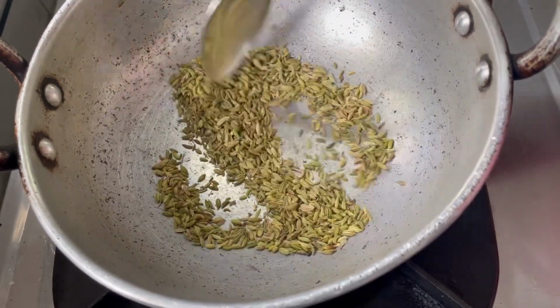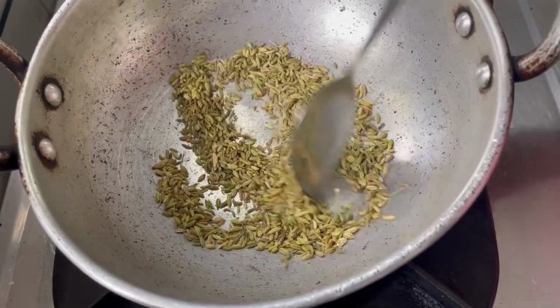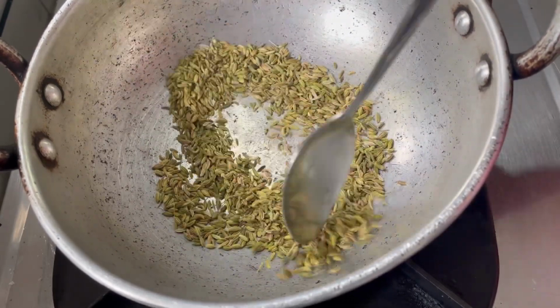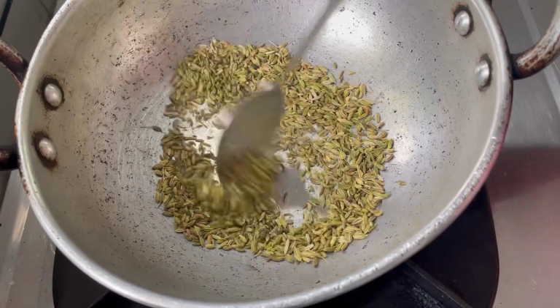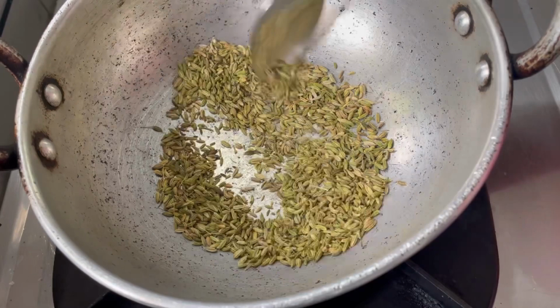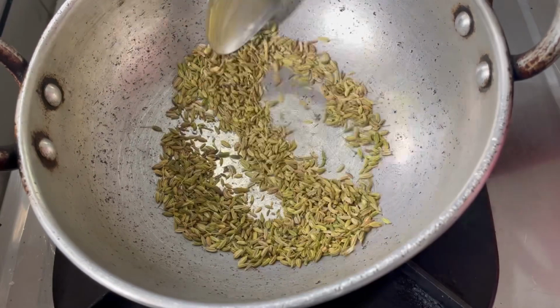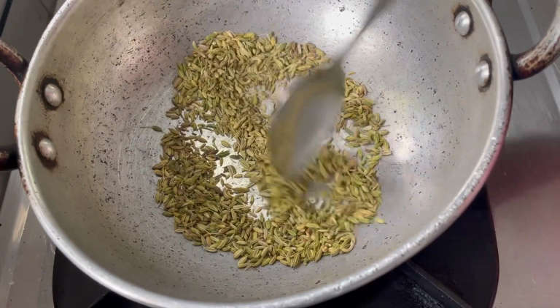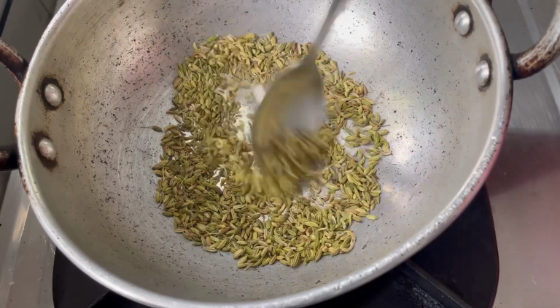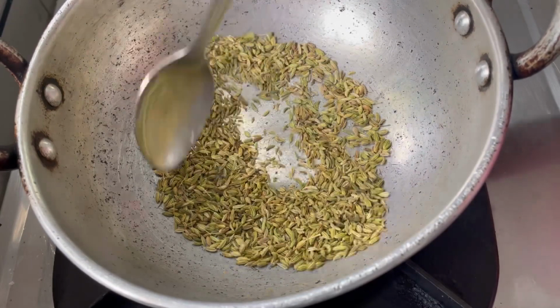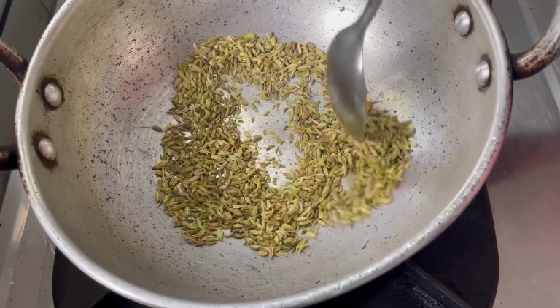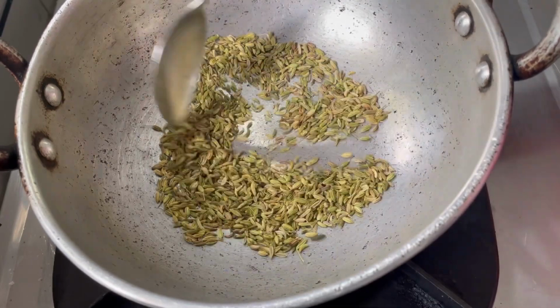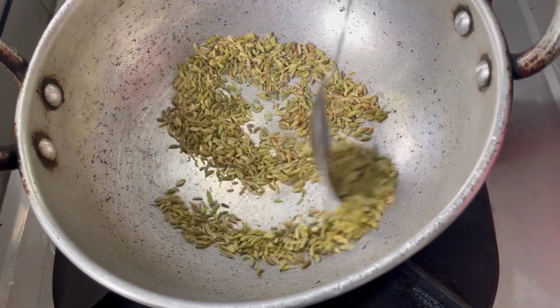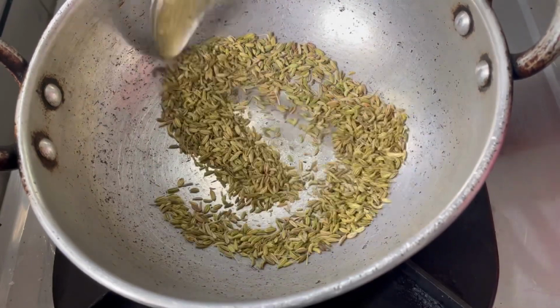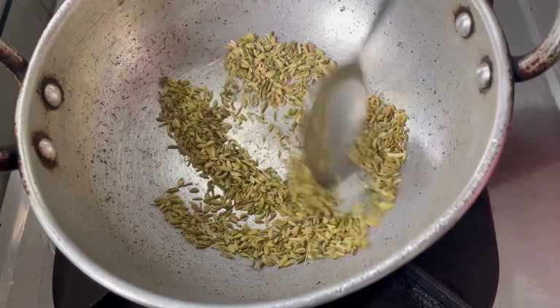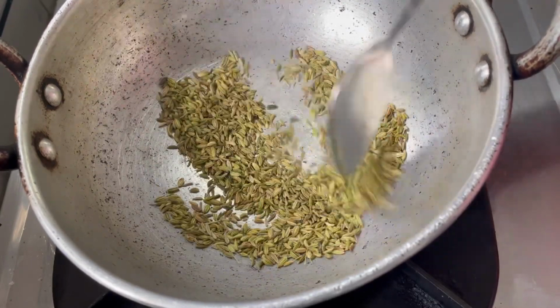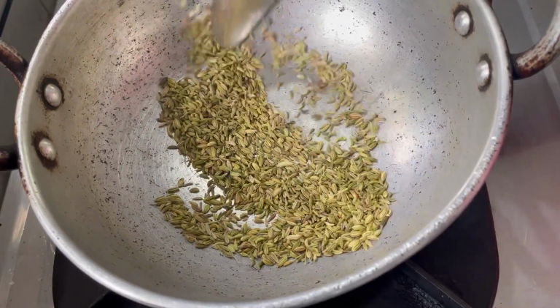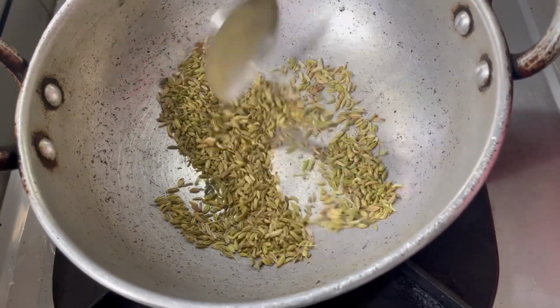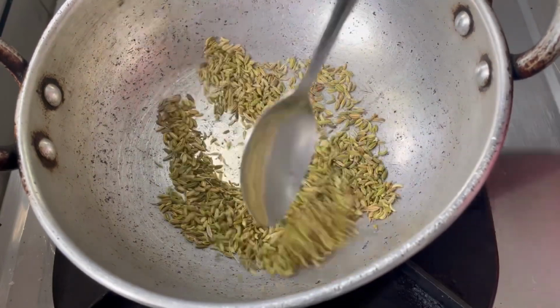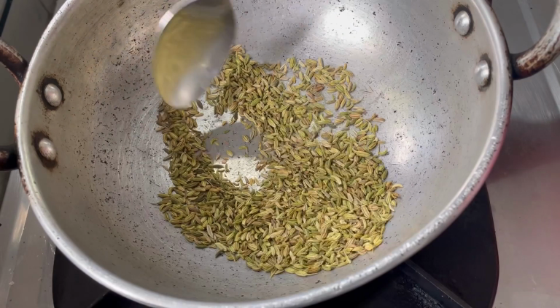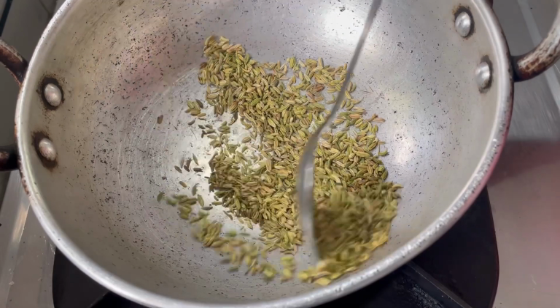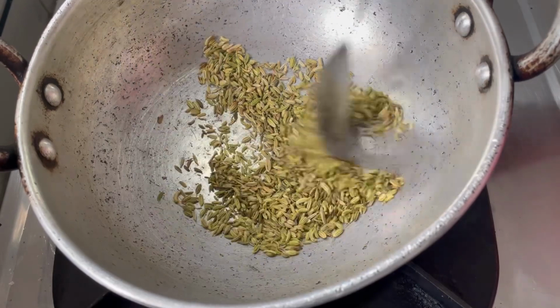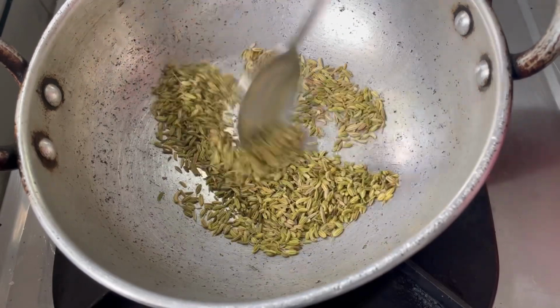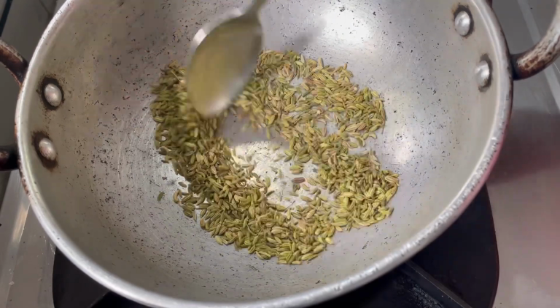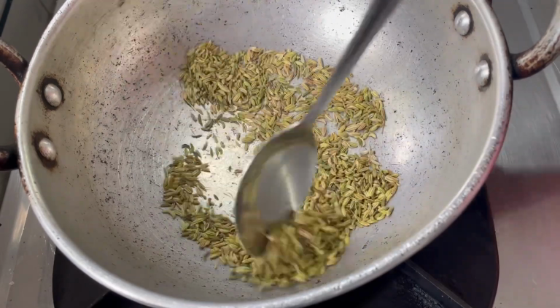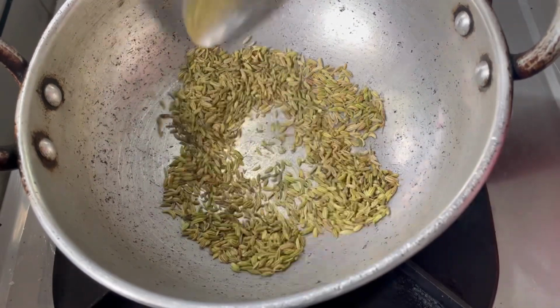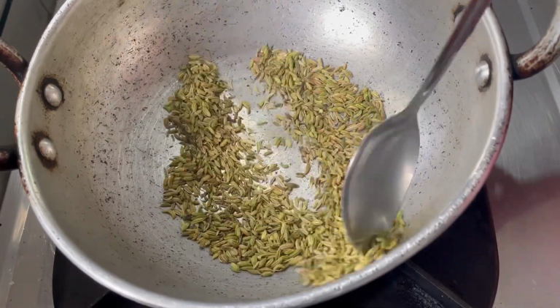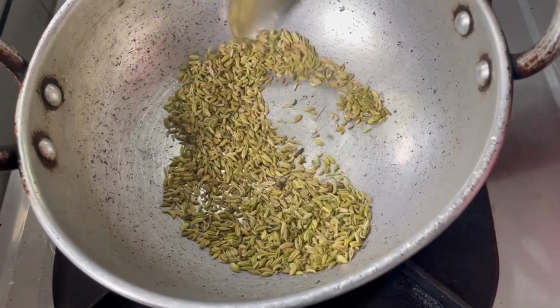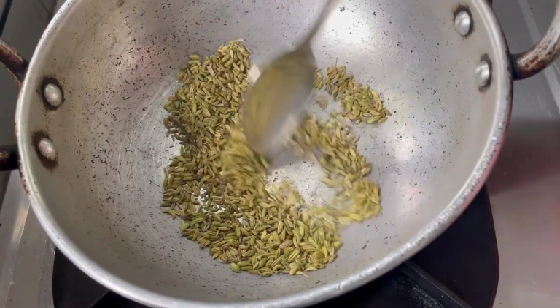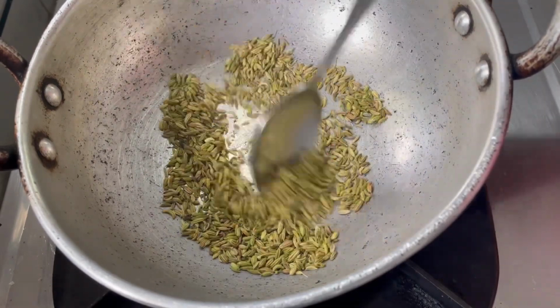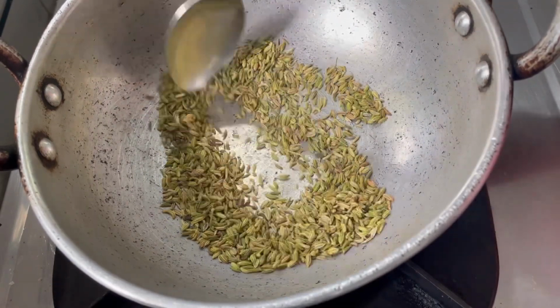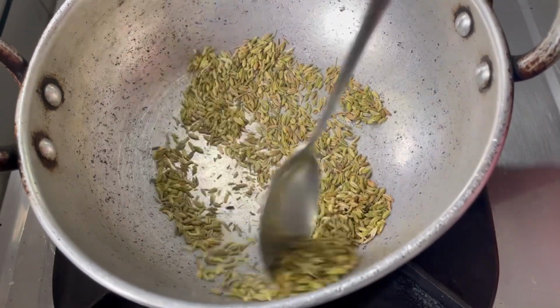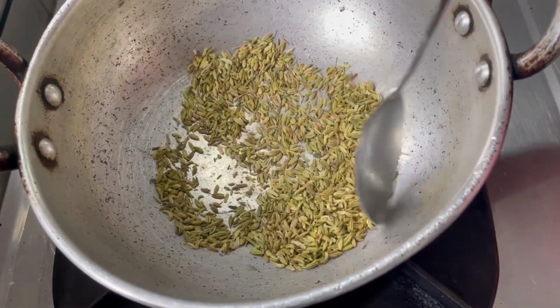We will see how the vegetables are in this way. We will try it out. If you try it out, you will be able to leave feedback.